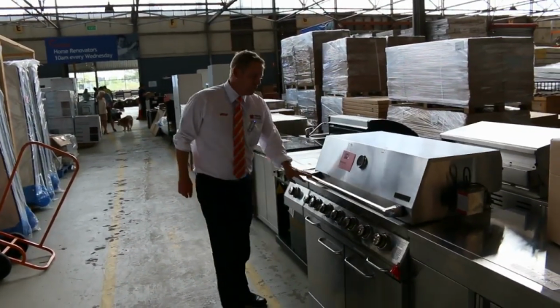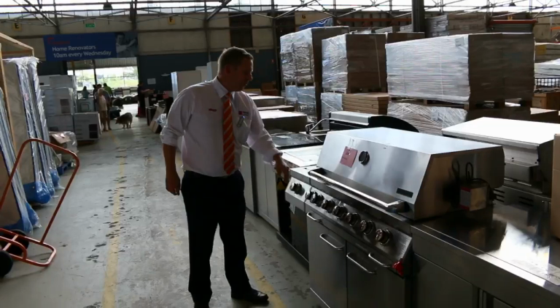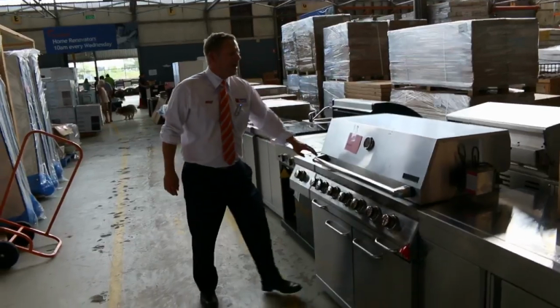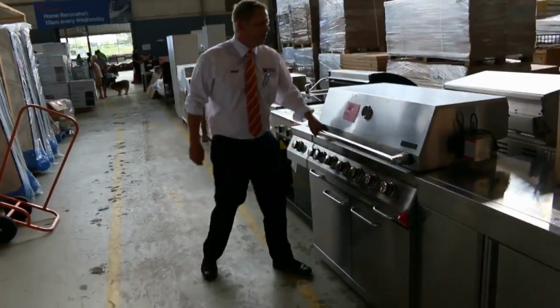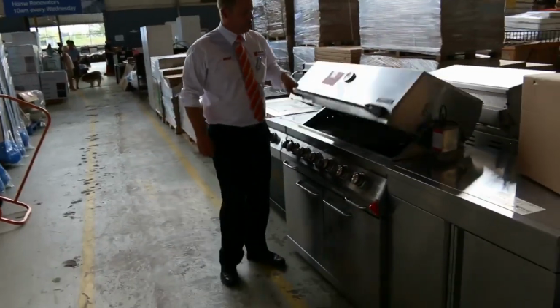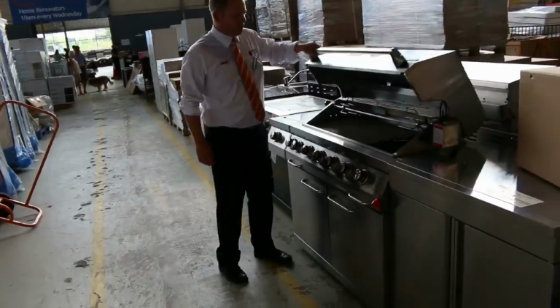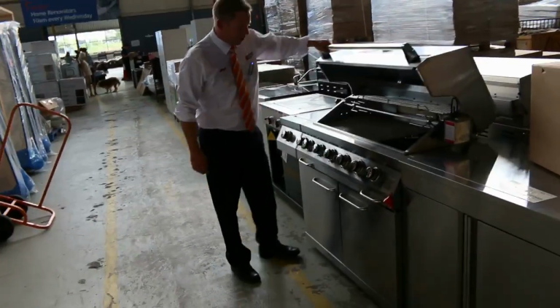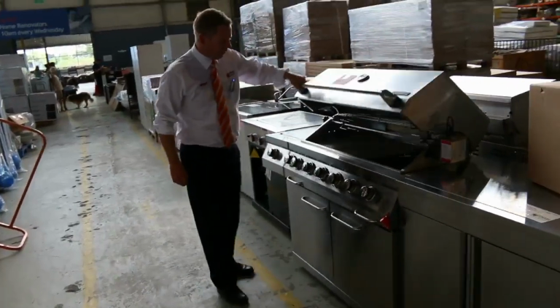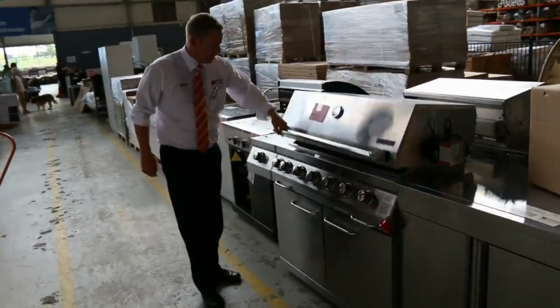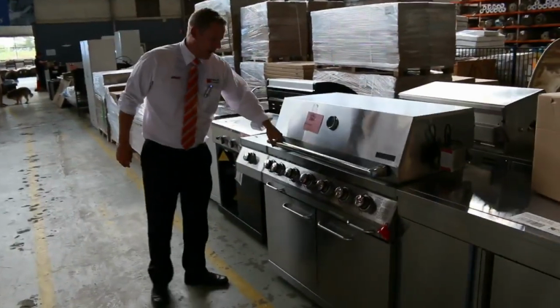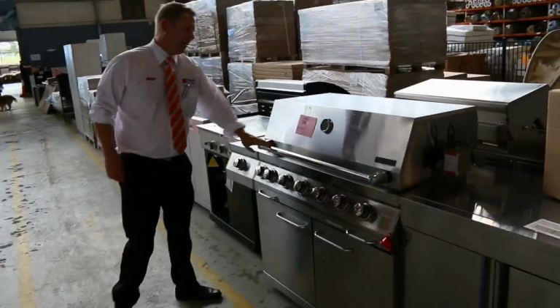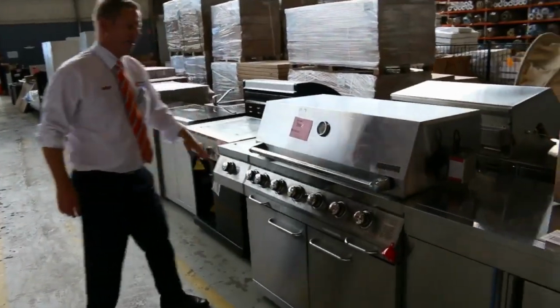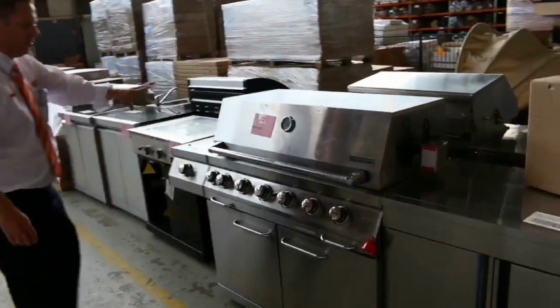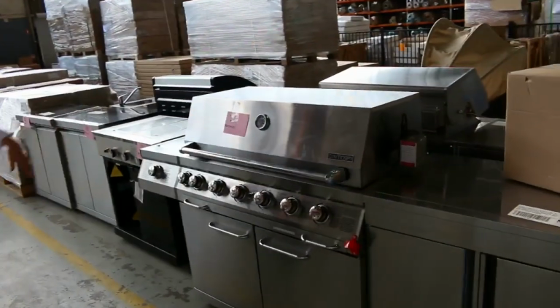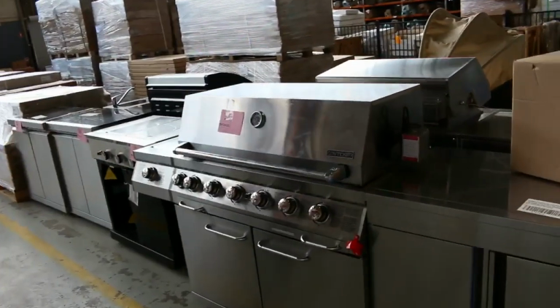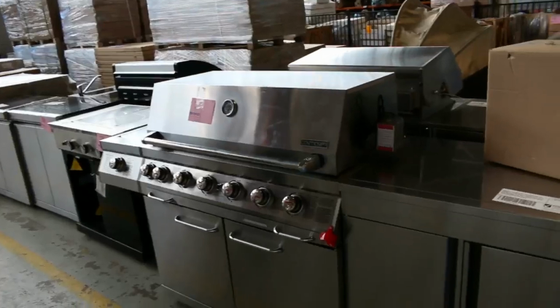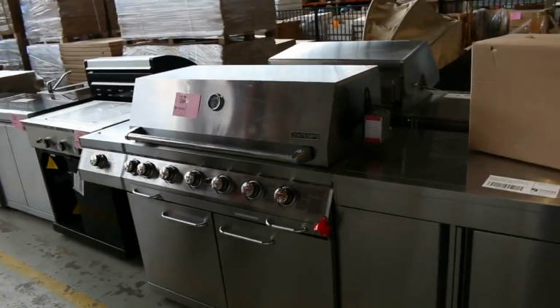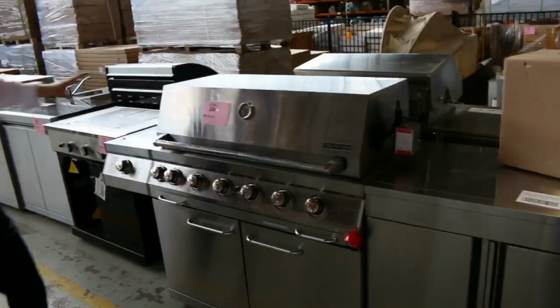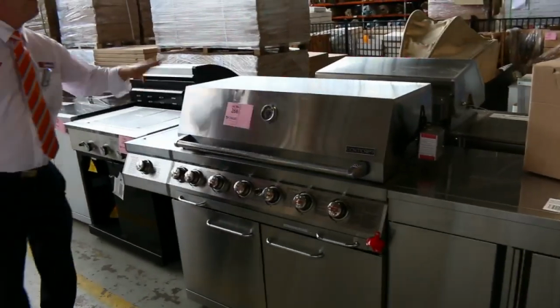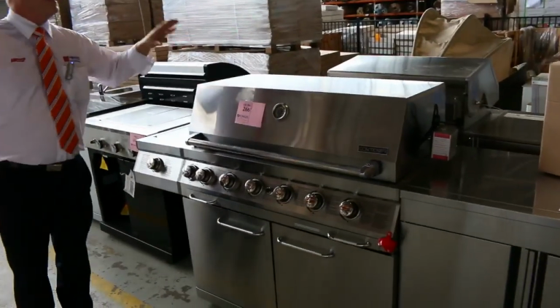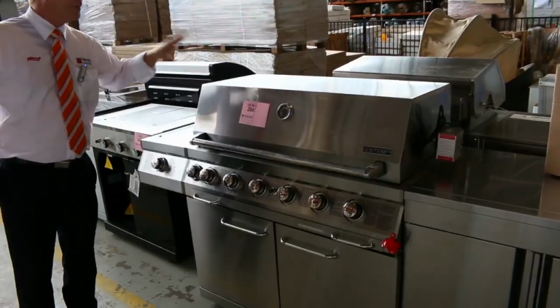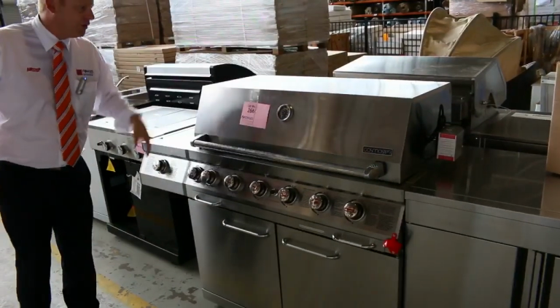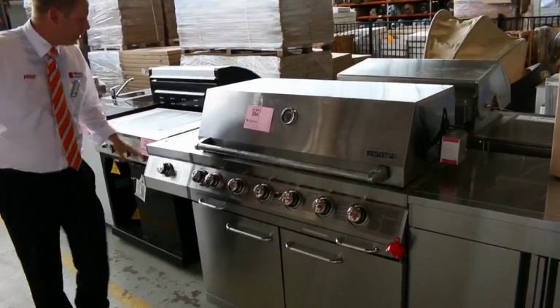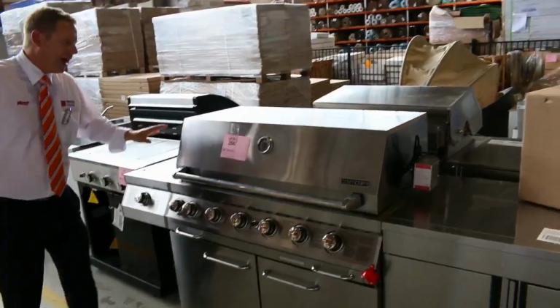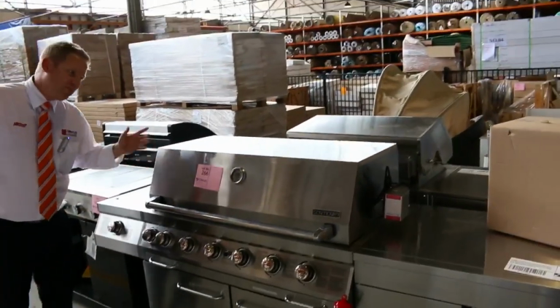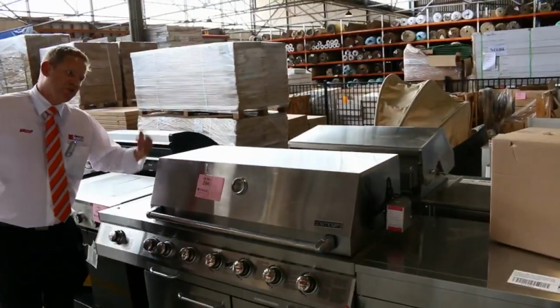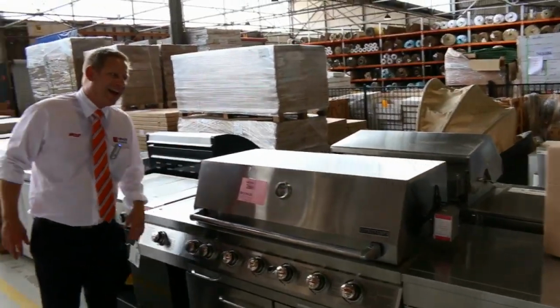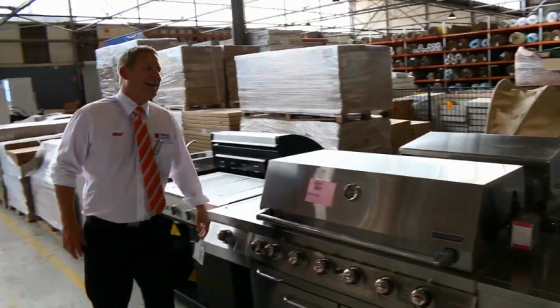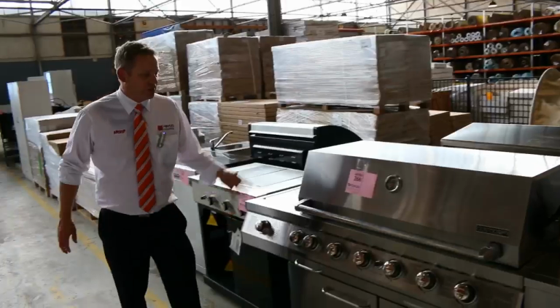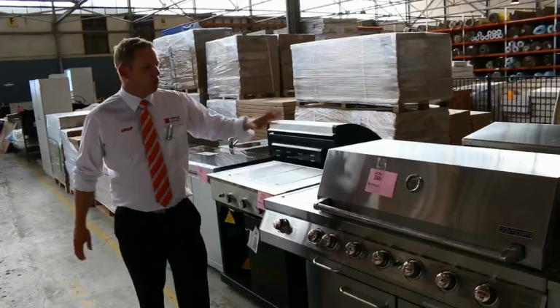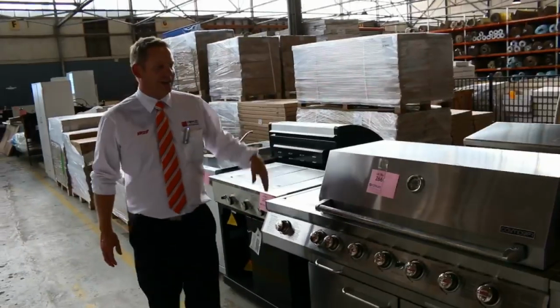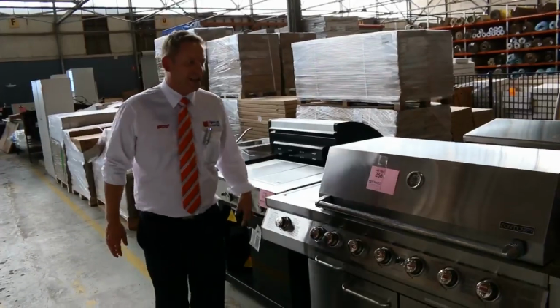We've still got a few of these barbecues in — beautiful commercial quality units. I reckon there's about half a dozen different barbecues in tomorrow. They're just about outdoor kitchens, so really fantastic.